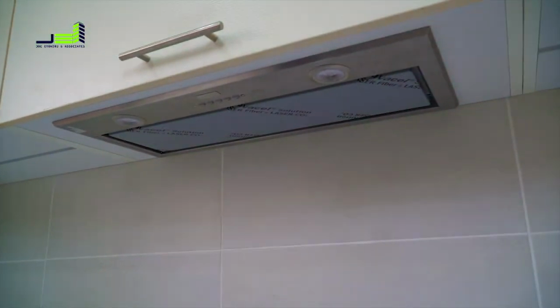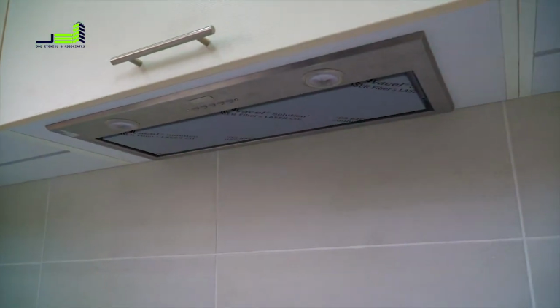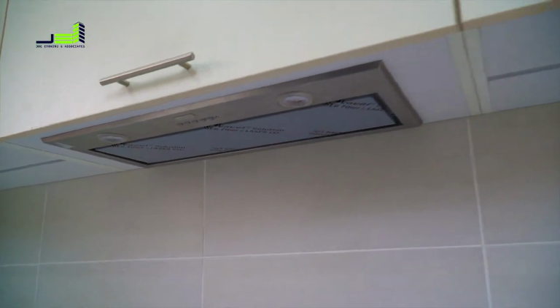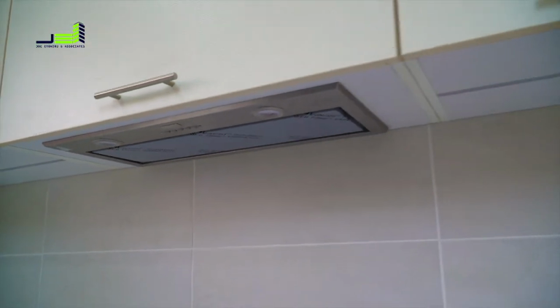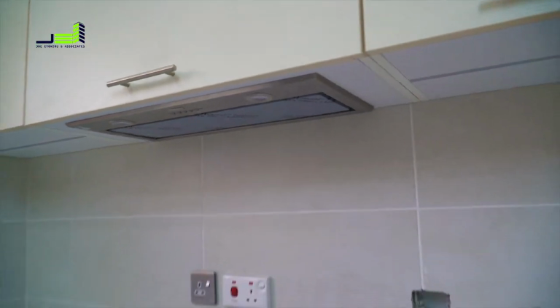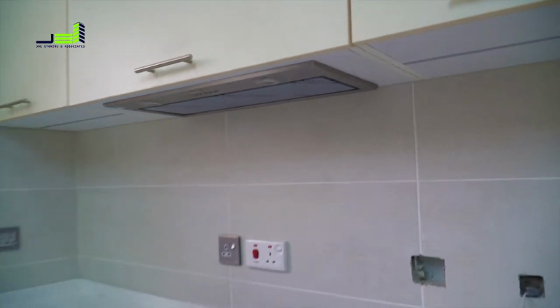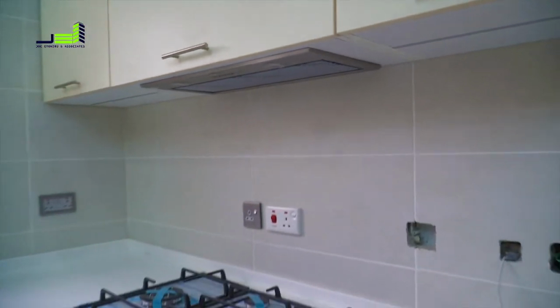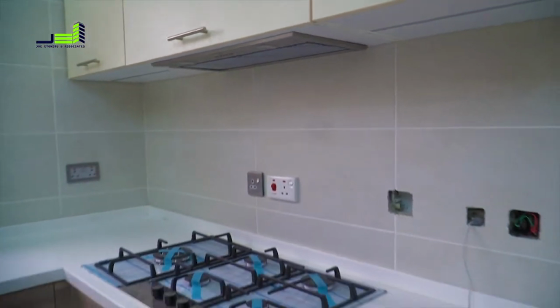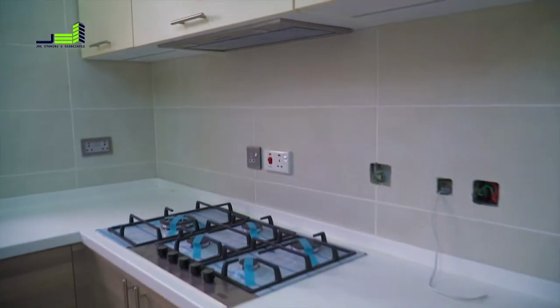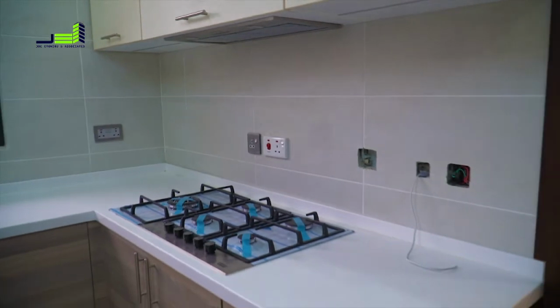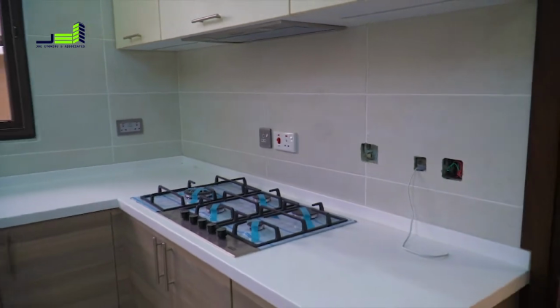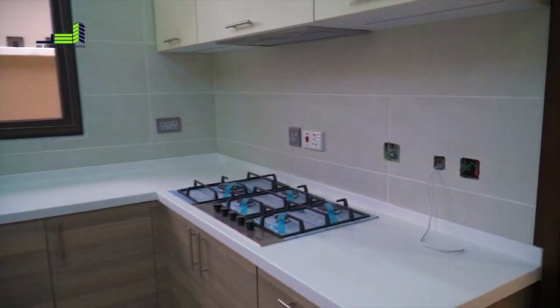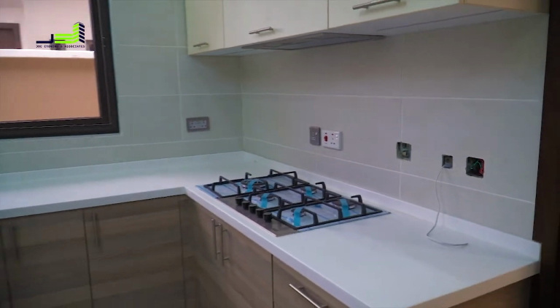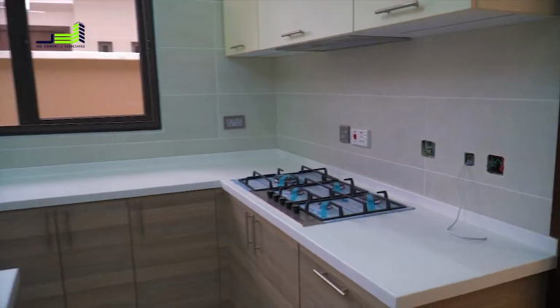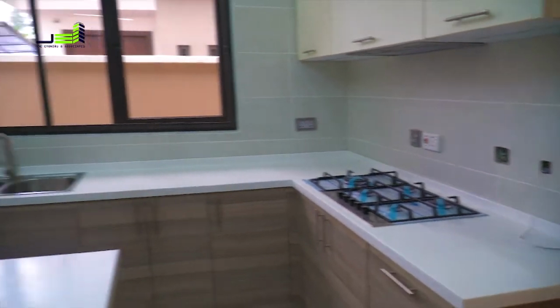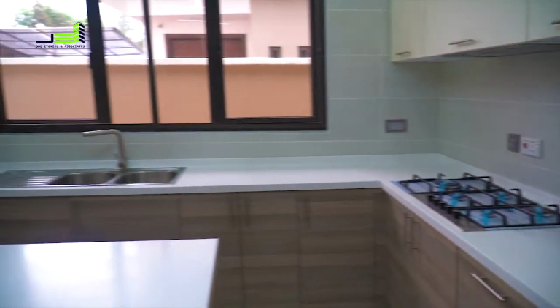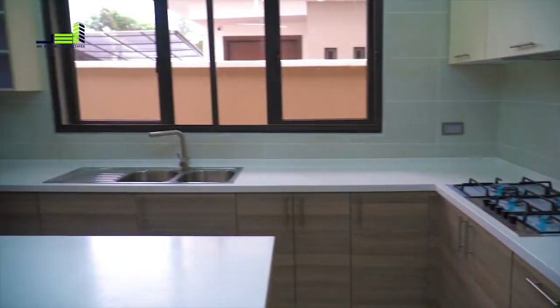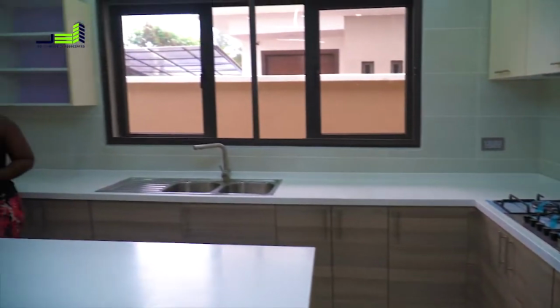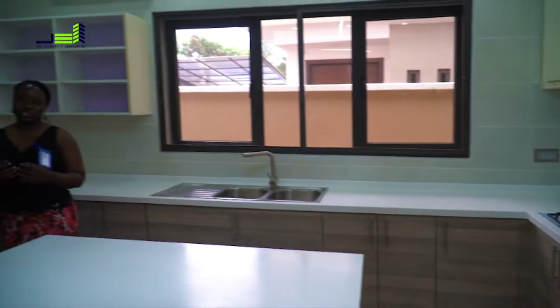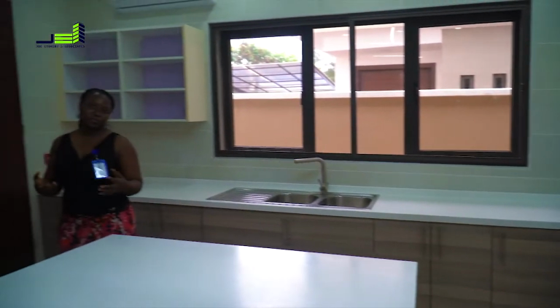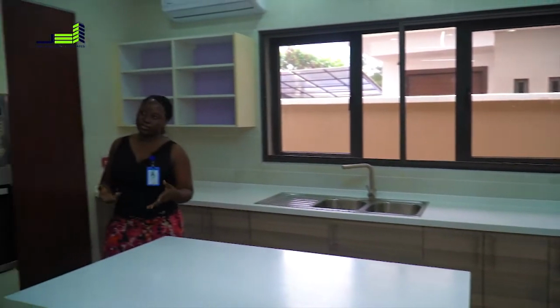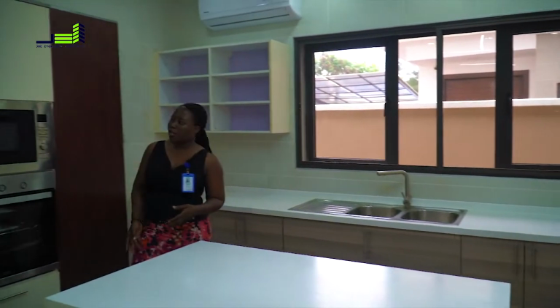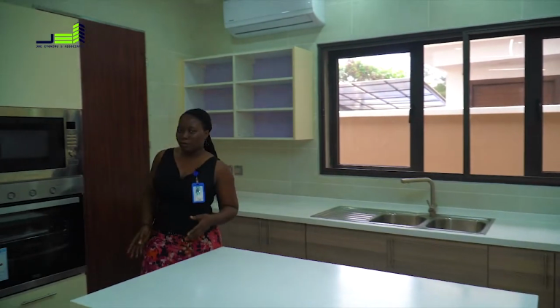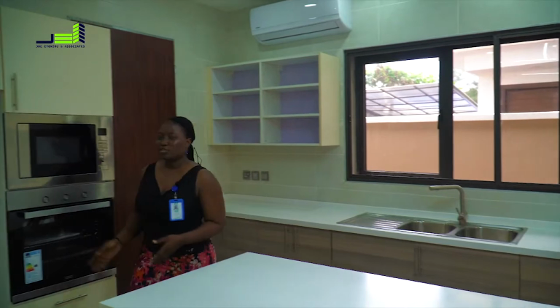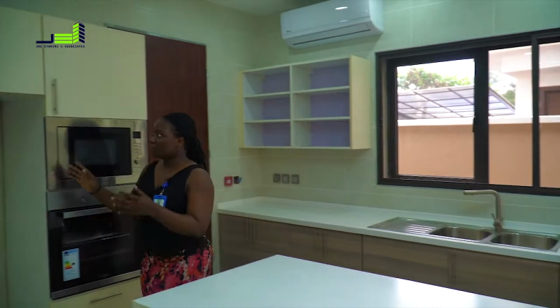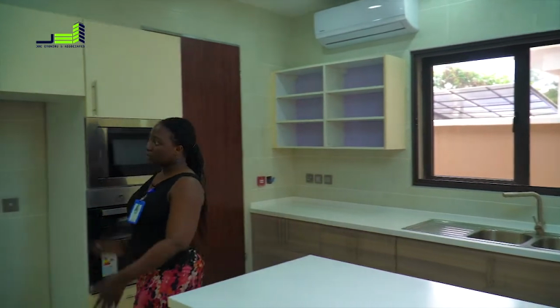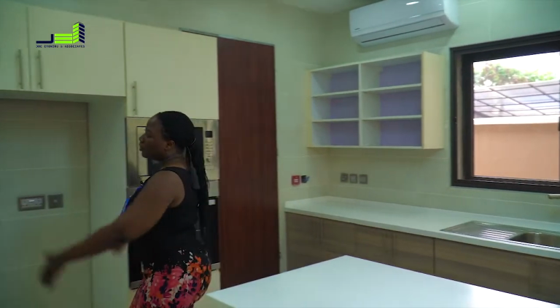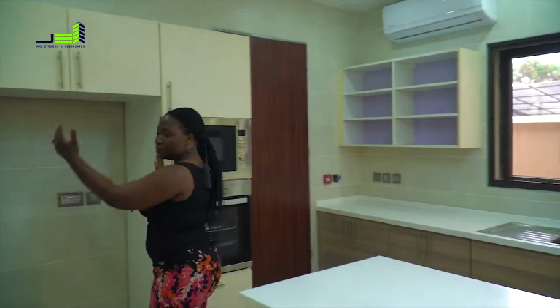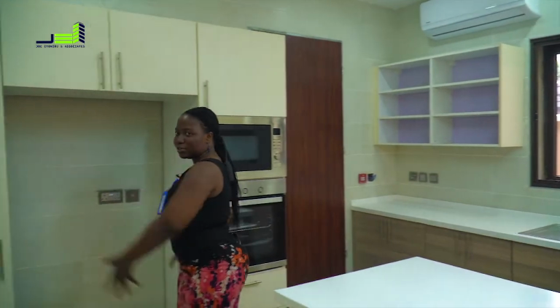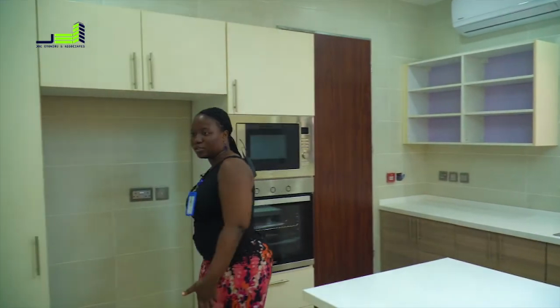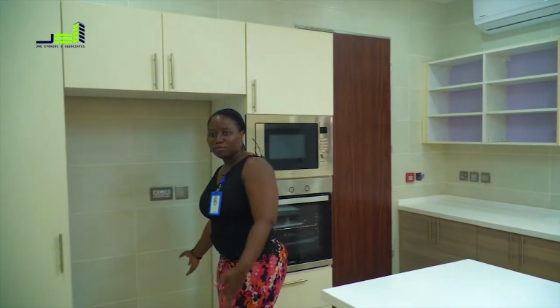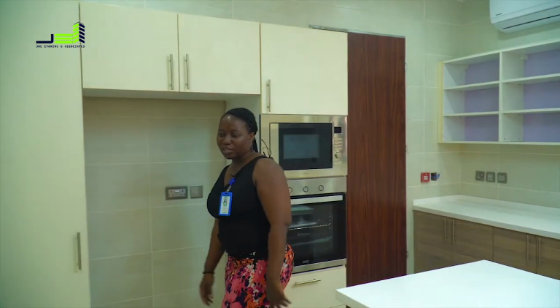And the microwave. The only thing that doesn't come with this kitchen is the refrigerator, which you can get by yourself. But as you can see, the space has been provided.